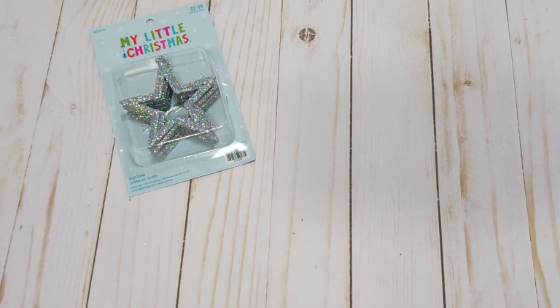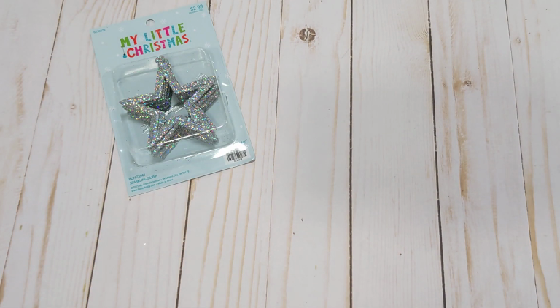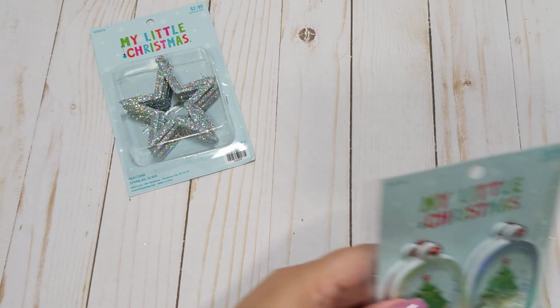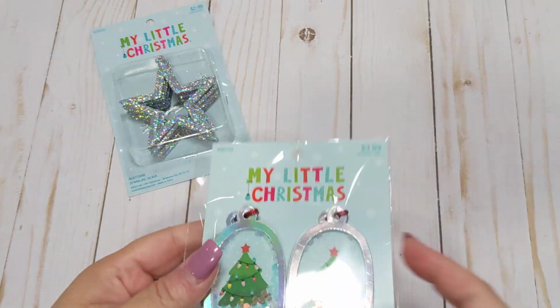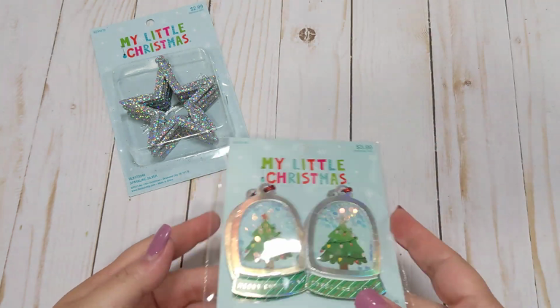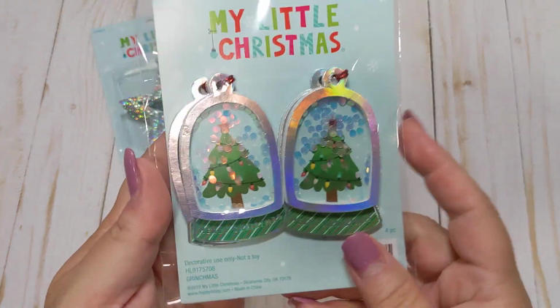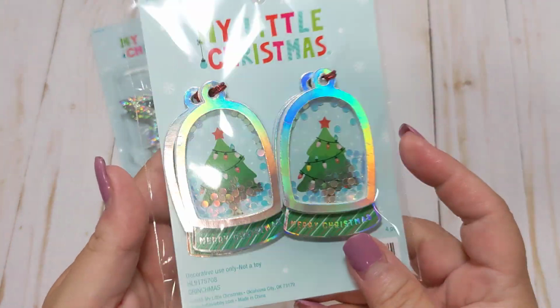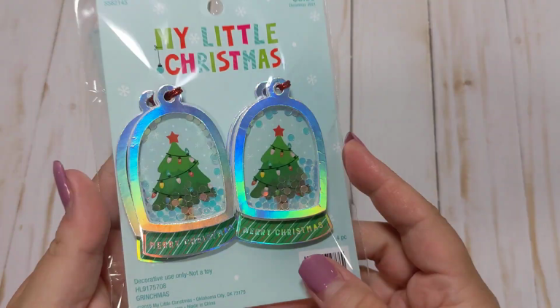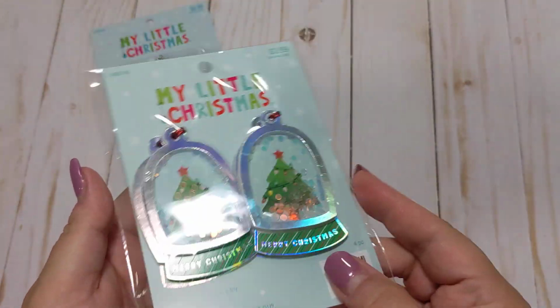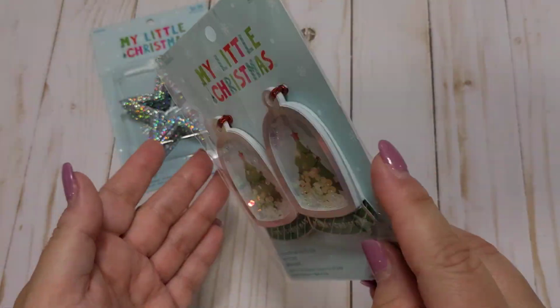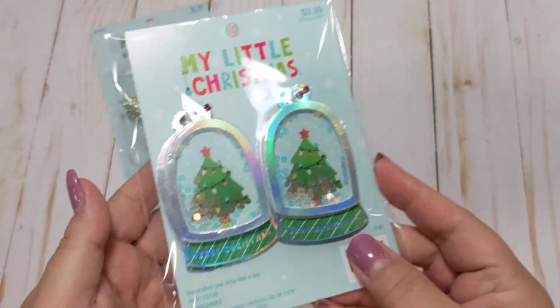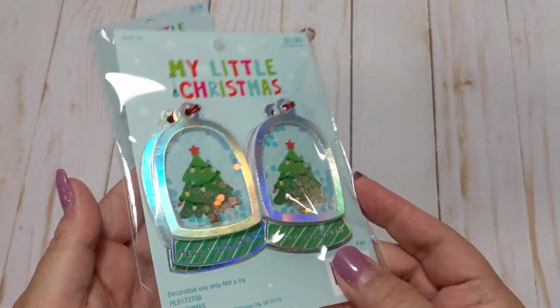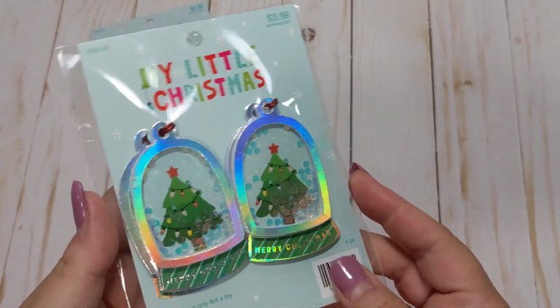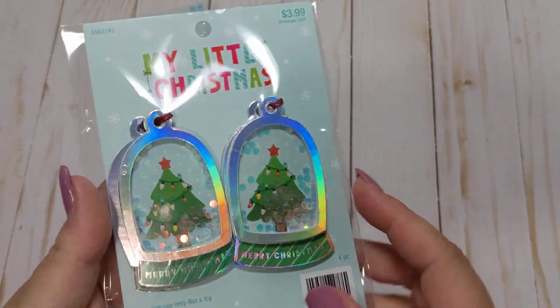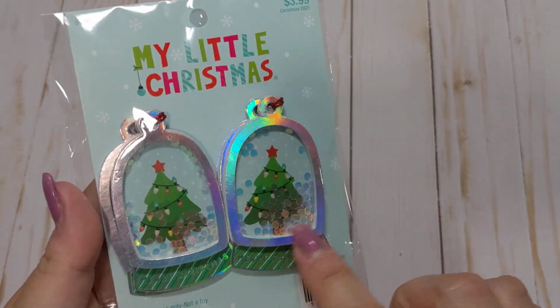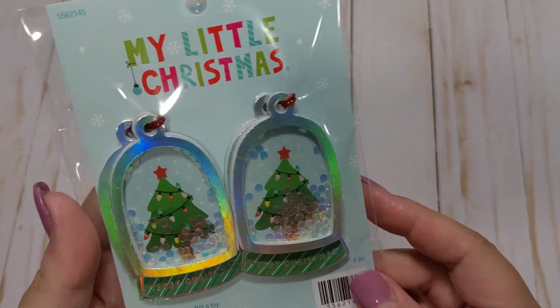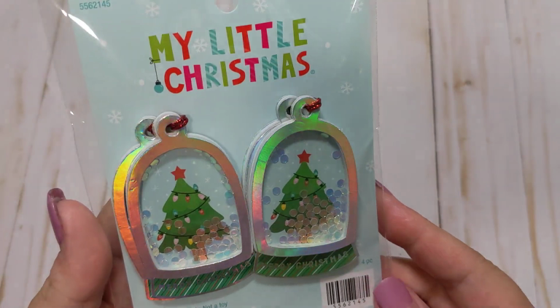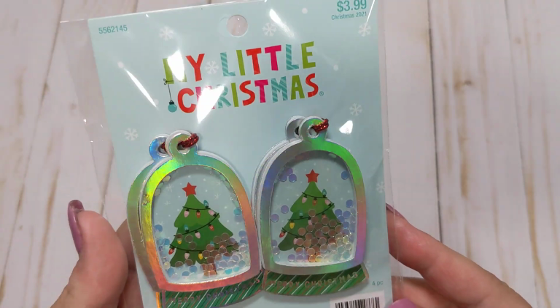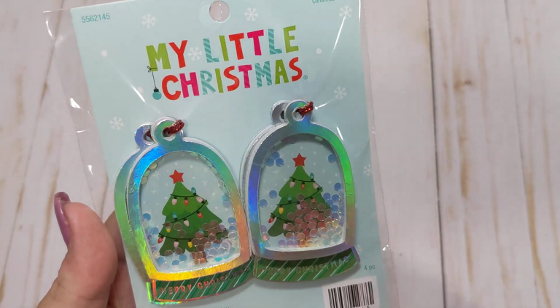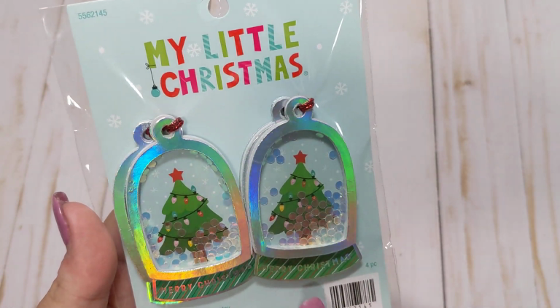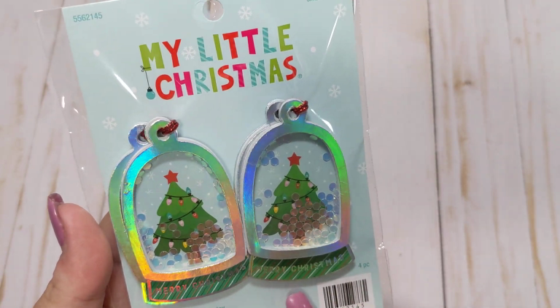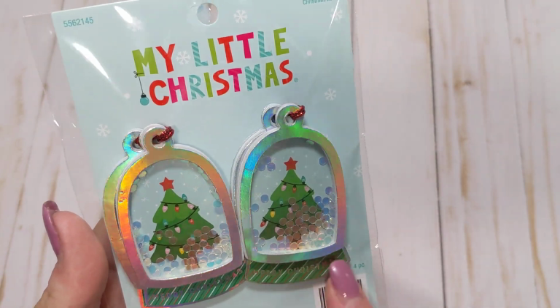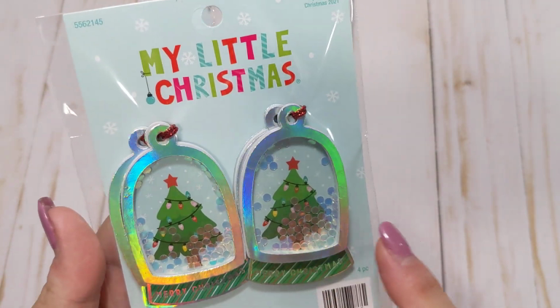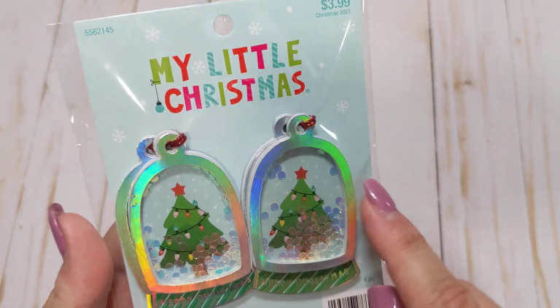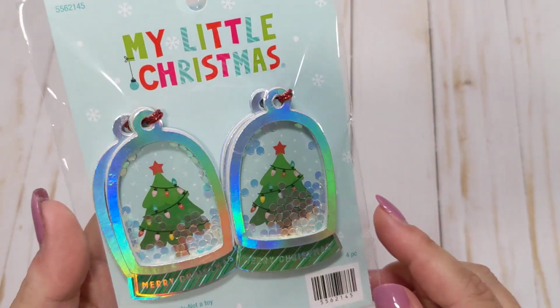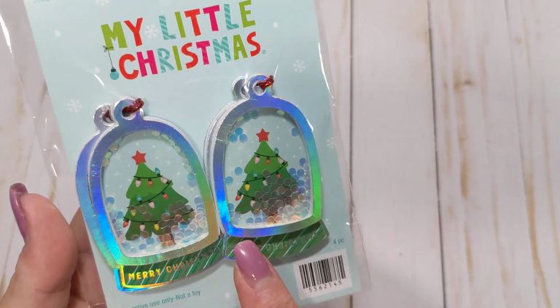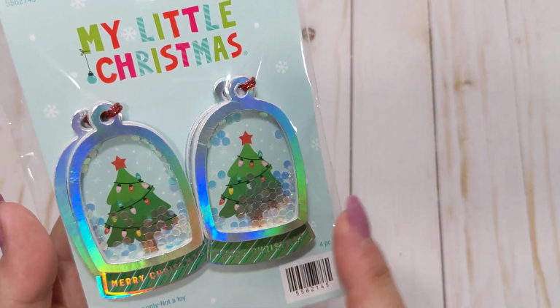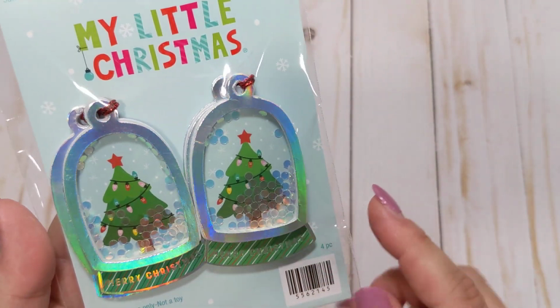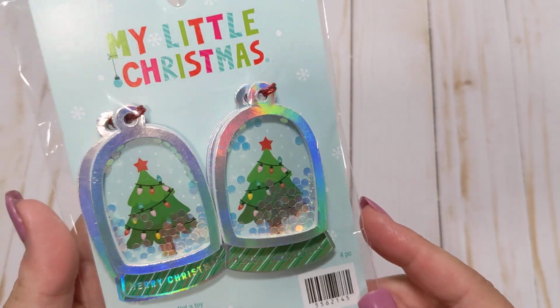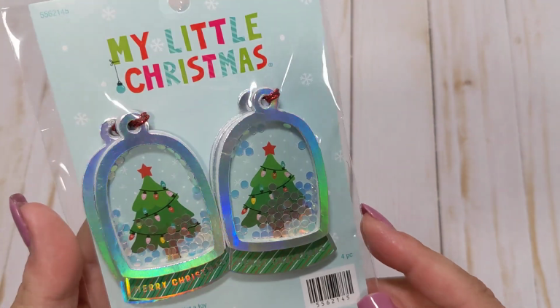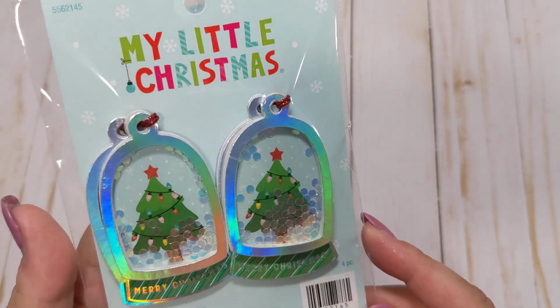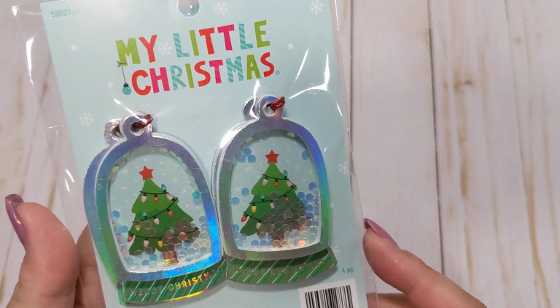I also picked up these little shaker ornaments — they are shakers with some little shaker bits in there. I only picked up one pack of these. I thought these would be nice as a layering piece and they're really, really cute.